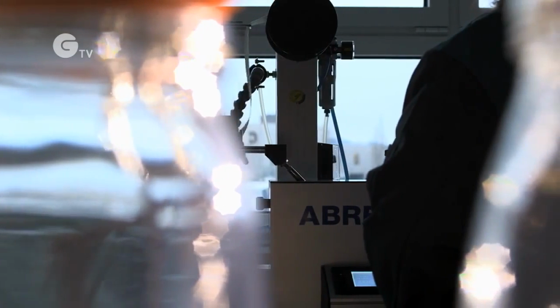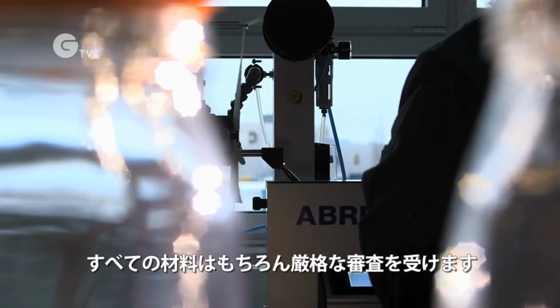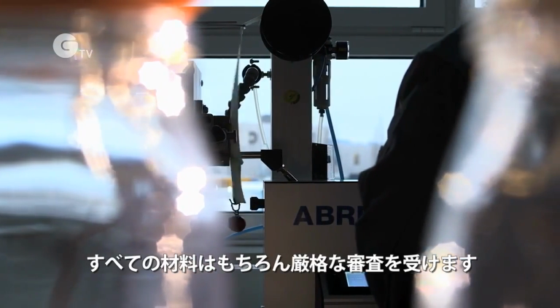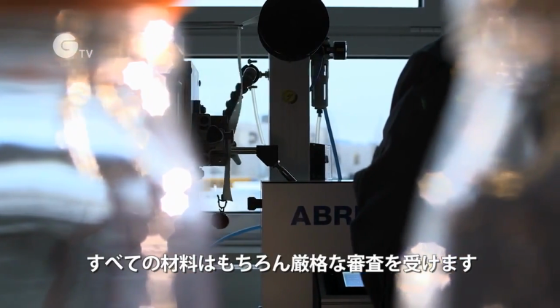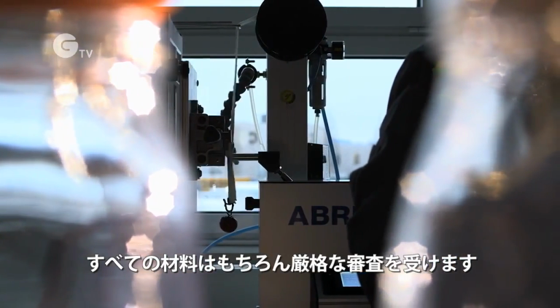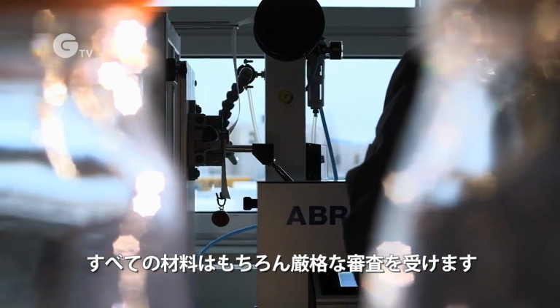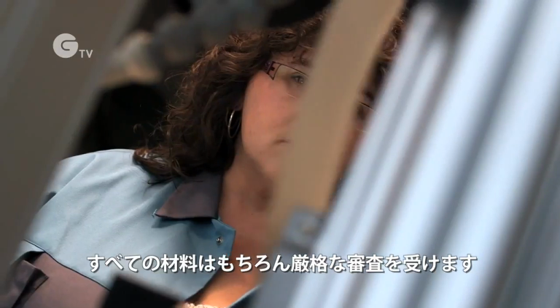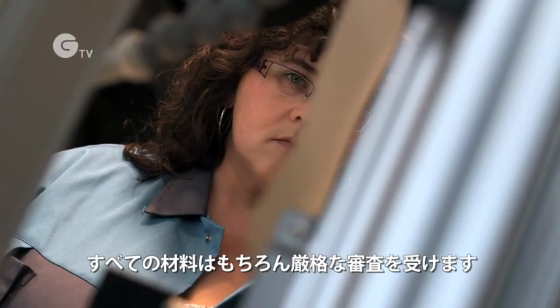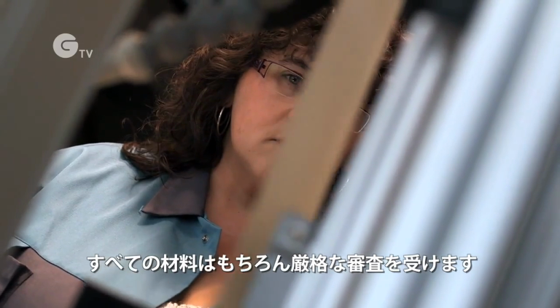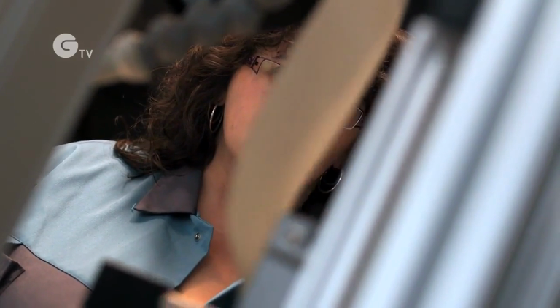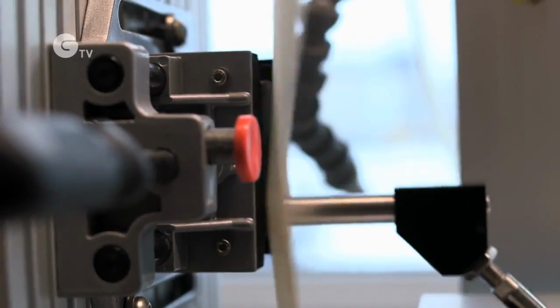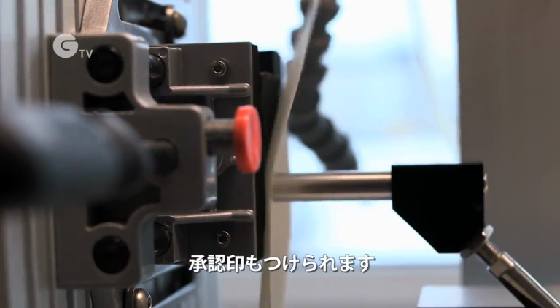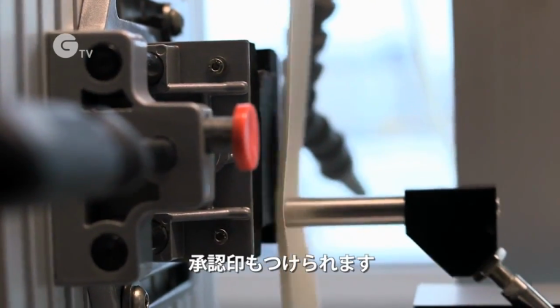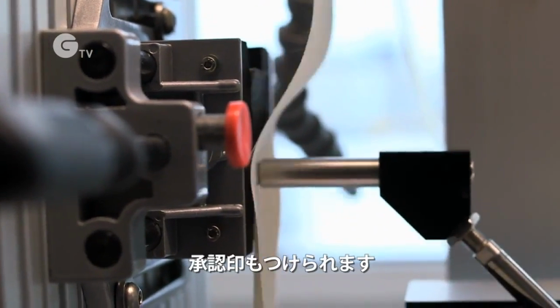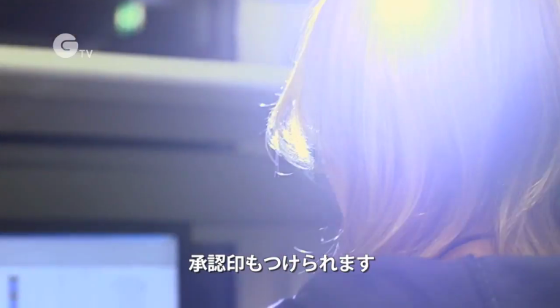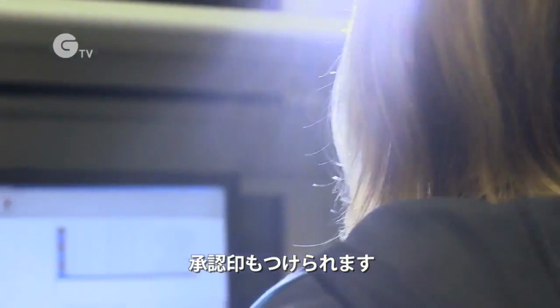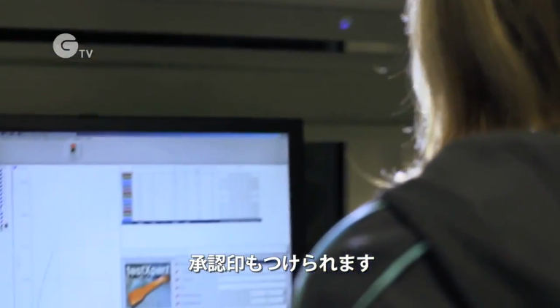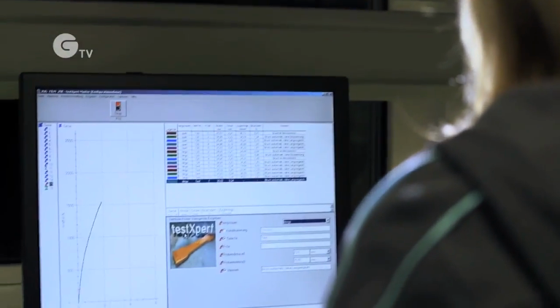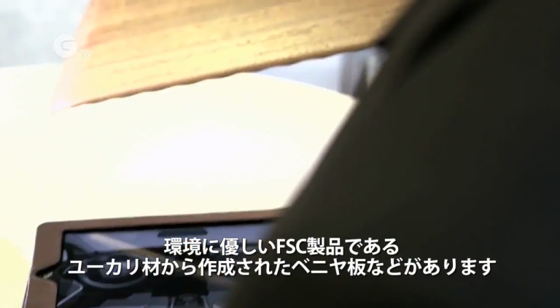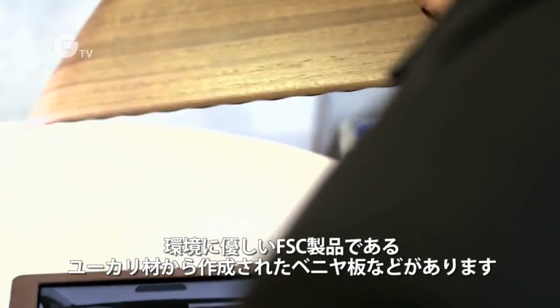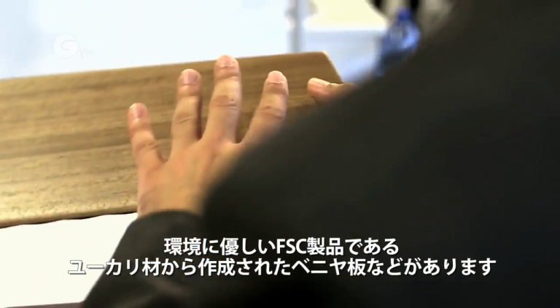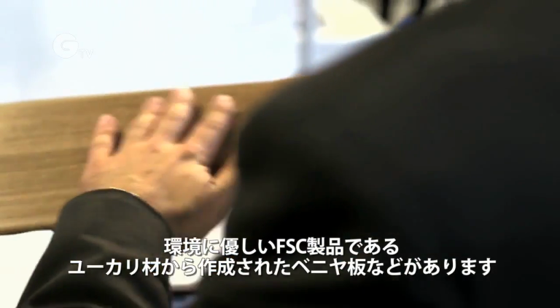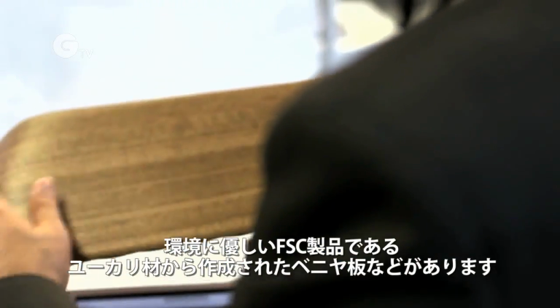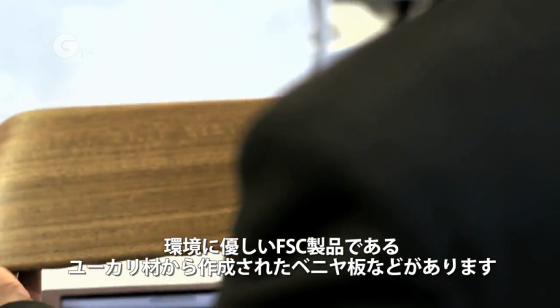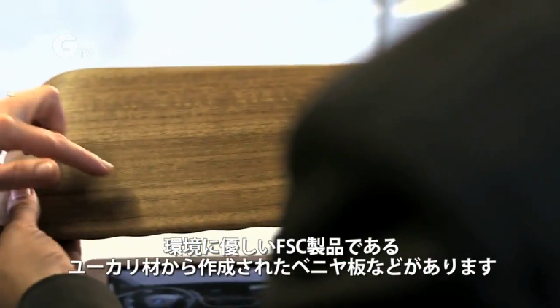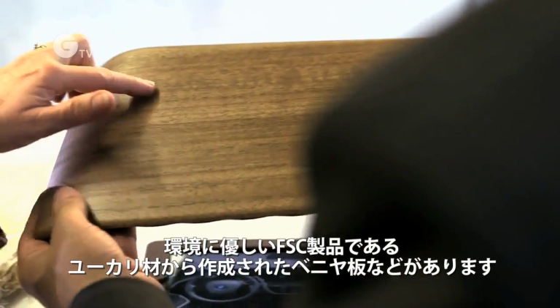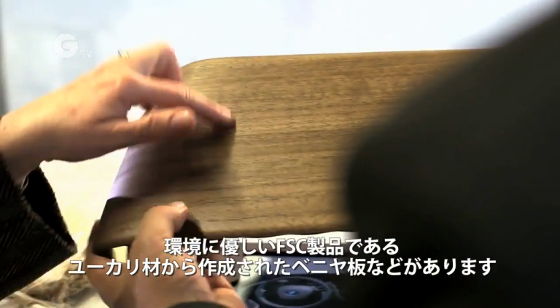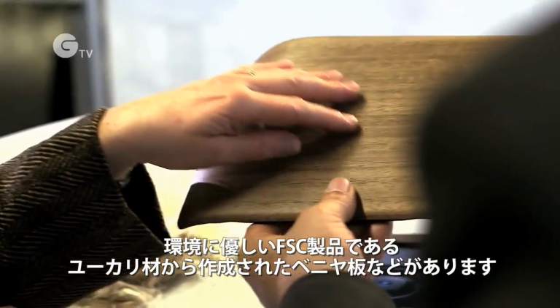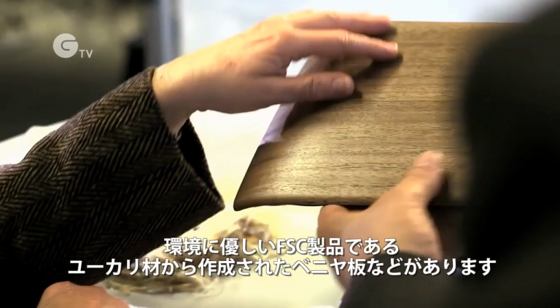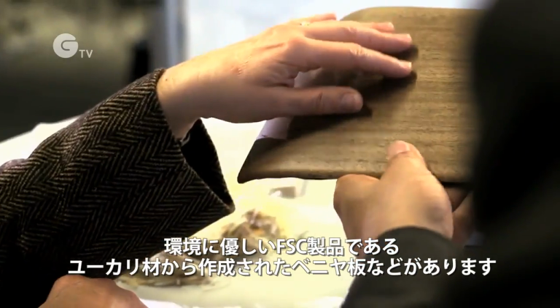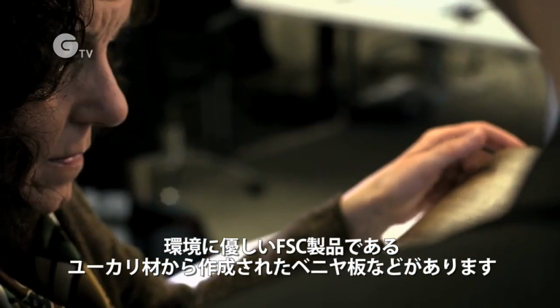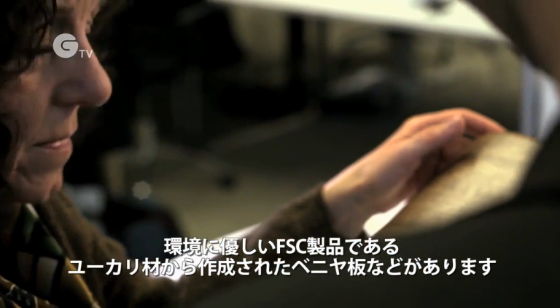All the materials are subjected to rigorous screening, of course, and they bear a seal of approval too — such as the veneer made of open-pore eucalyptus wood with the FSC seal for products from ecological forestry.